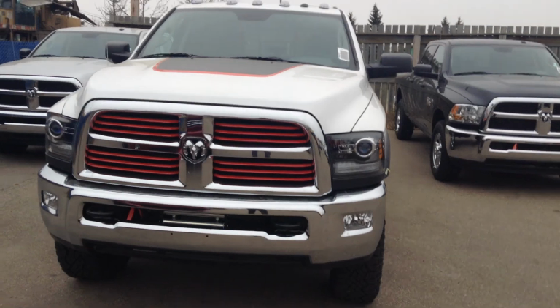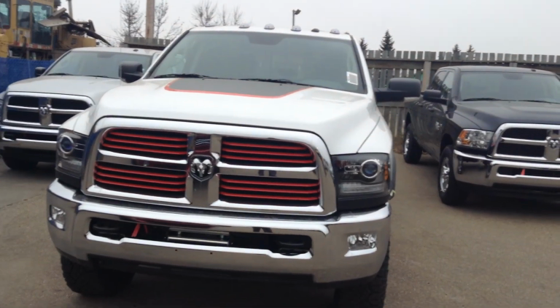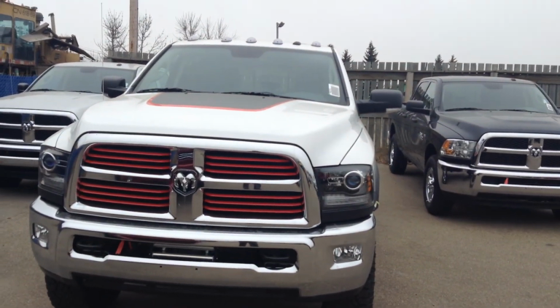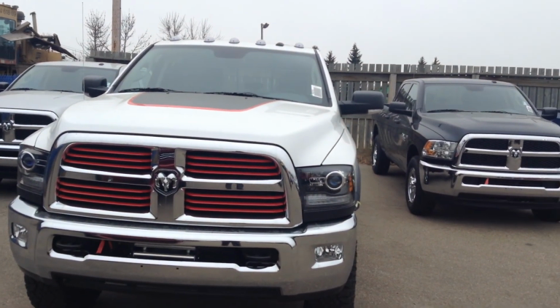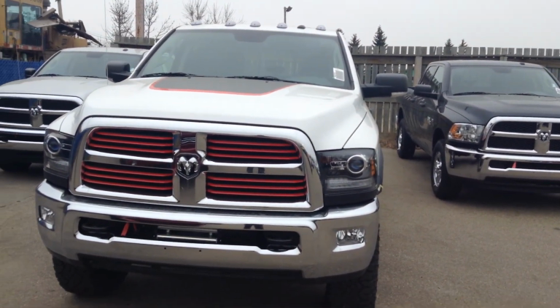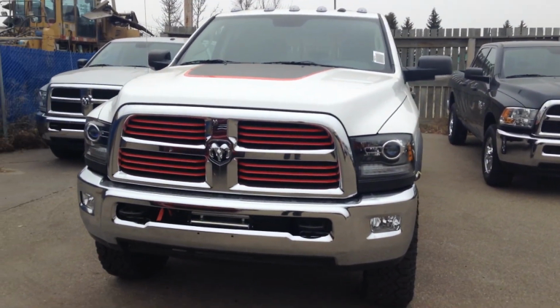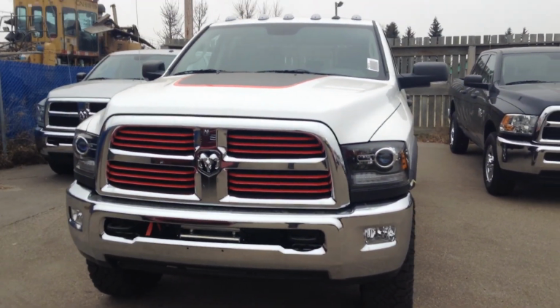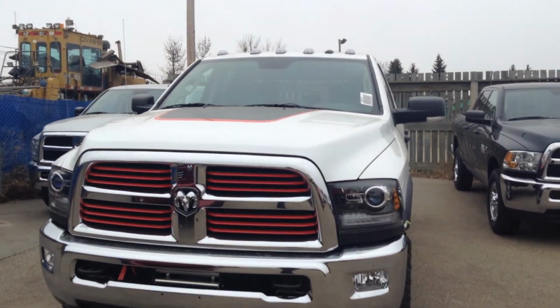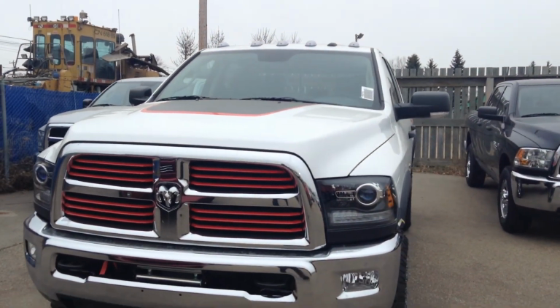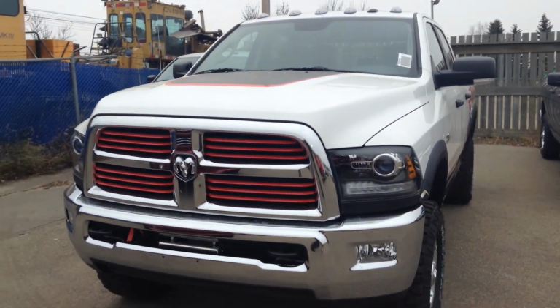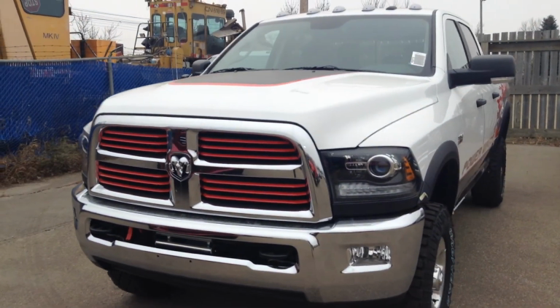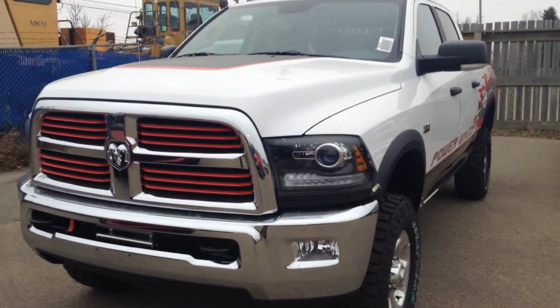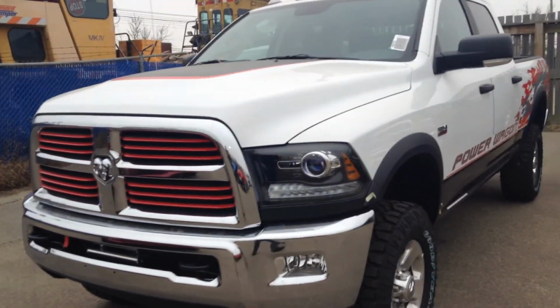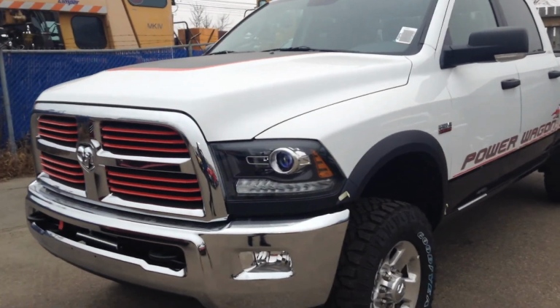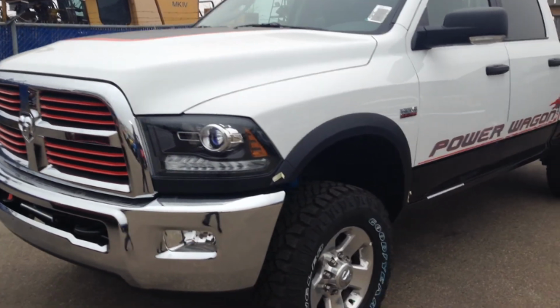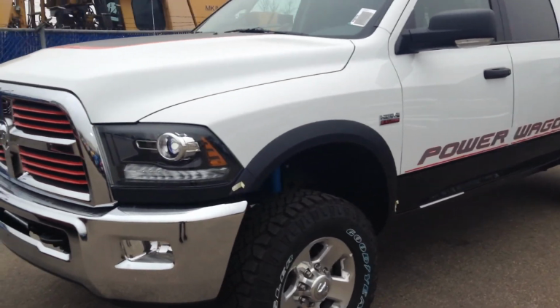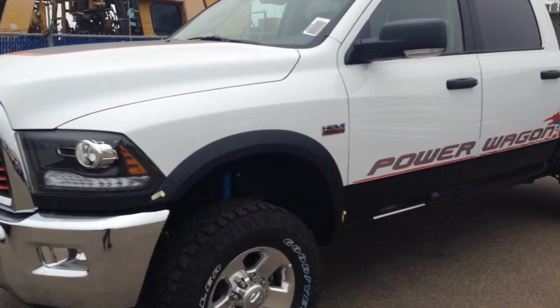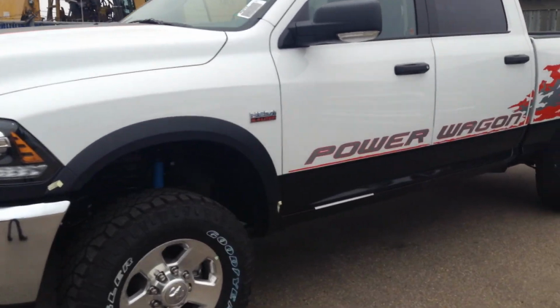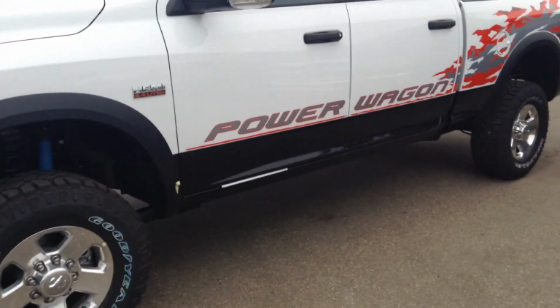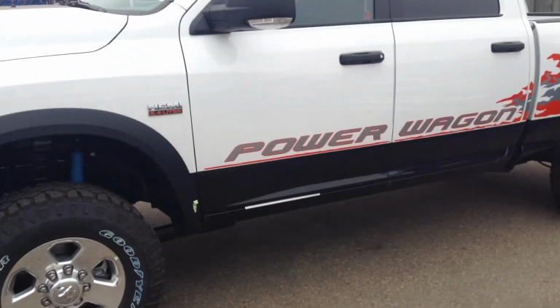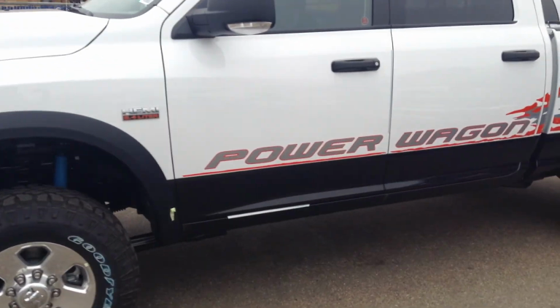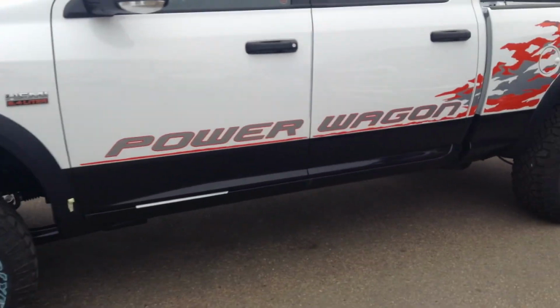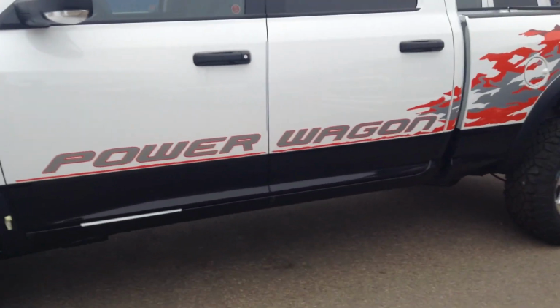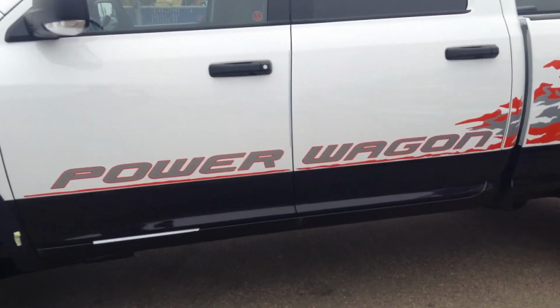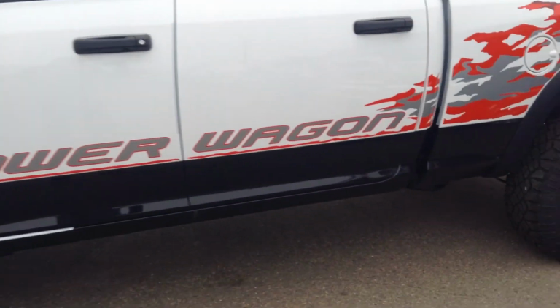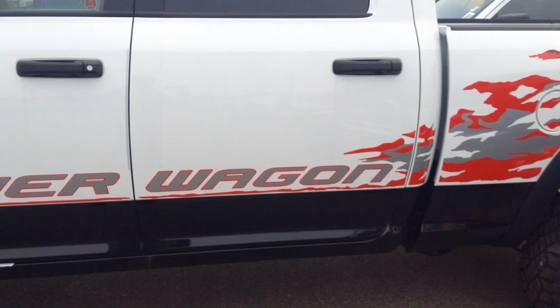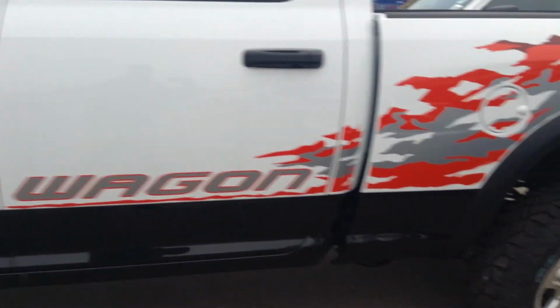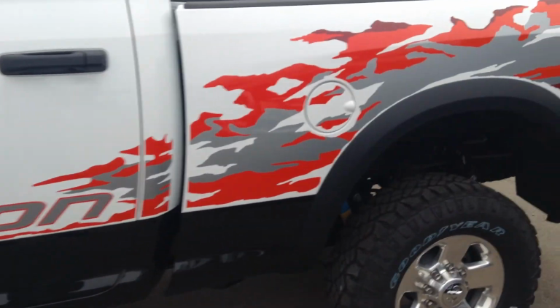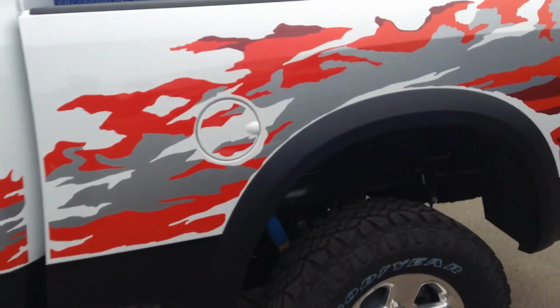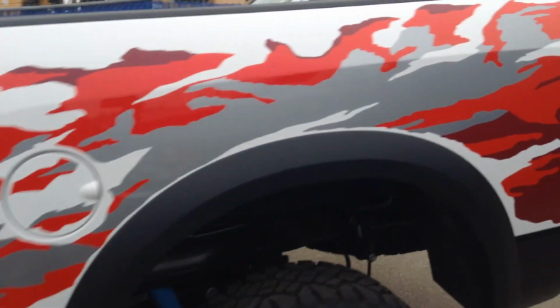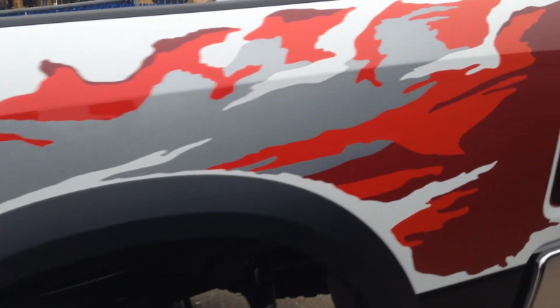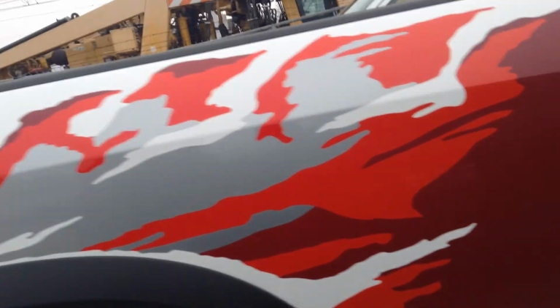Hello, this is Wilson from Londonderry Dodge. Right here we have a 2500 Power Wagon. It comes with a sway bar, tow hooks, and it's a 4x4.